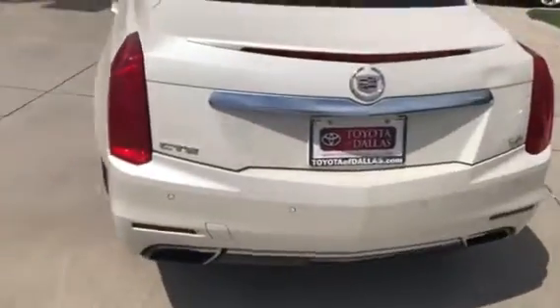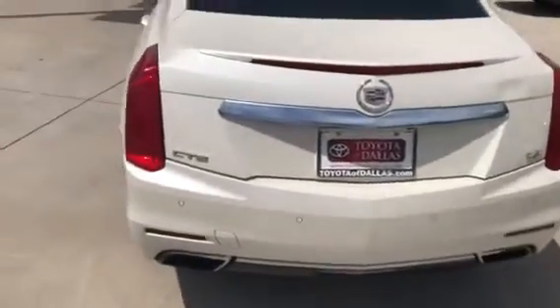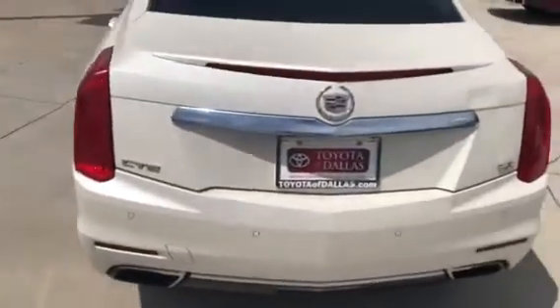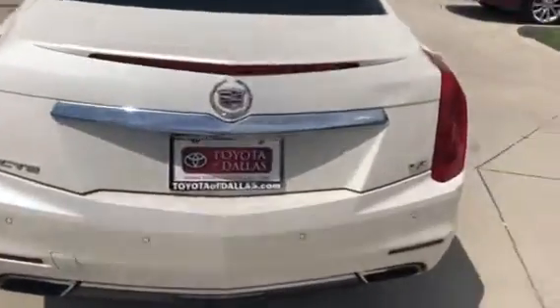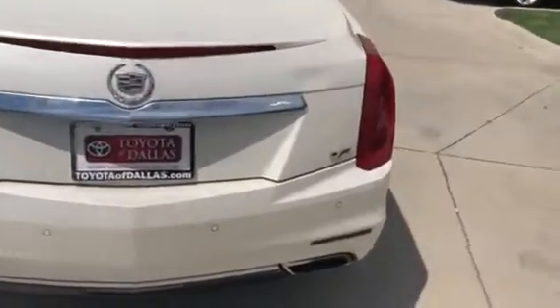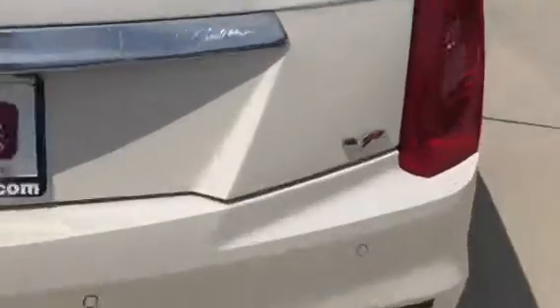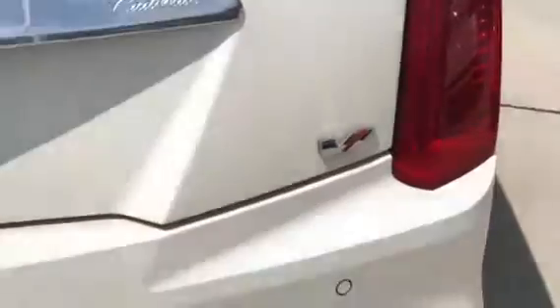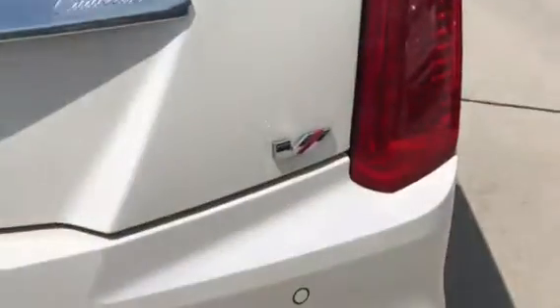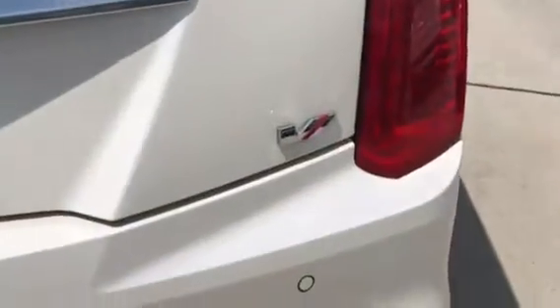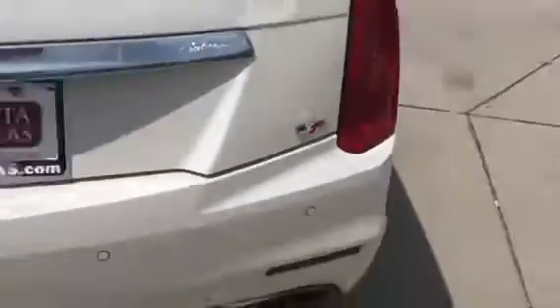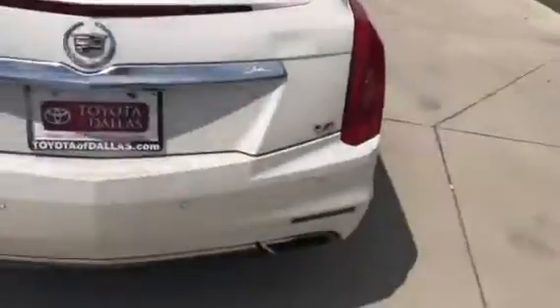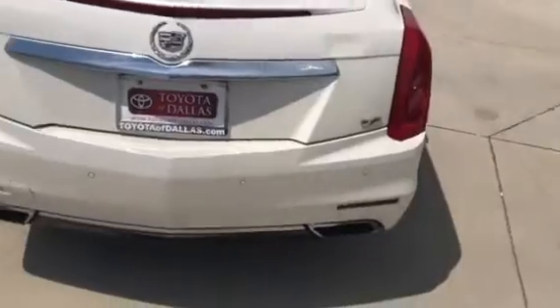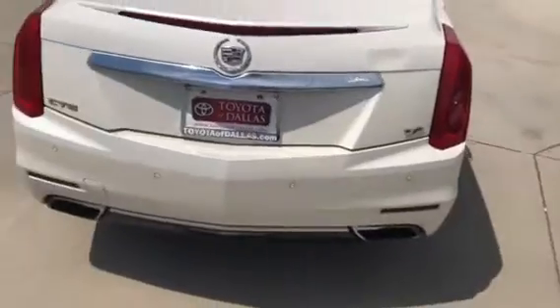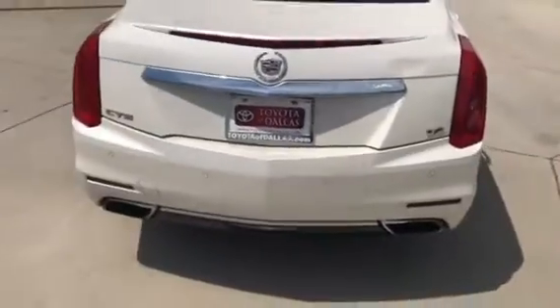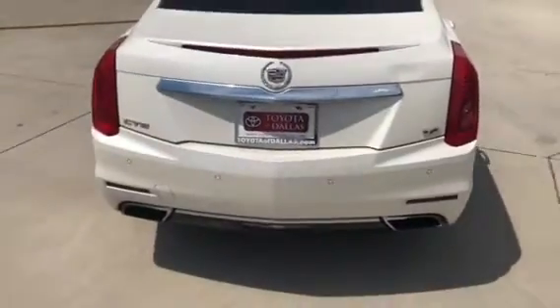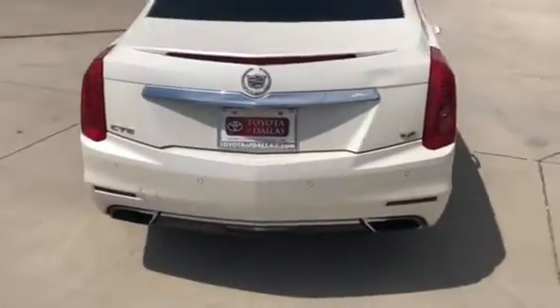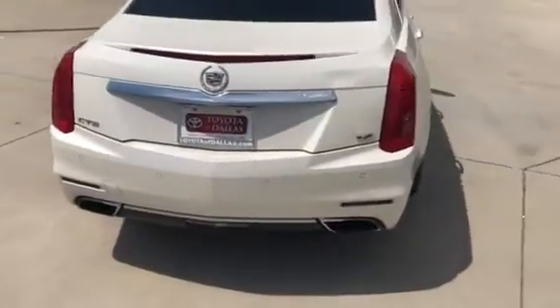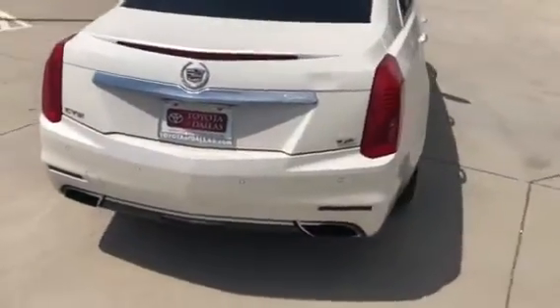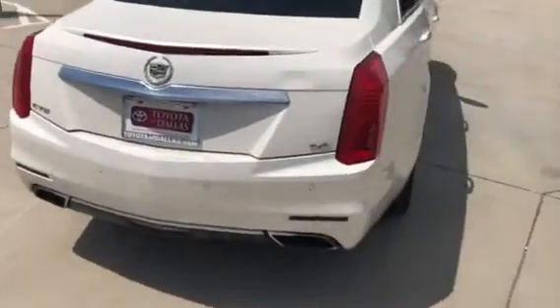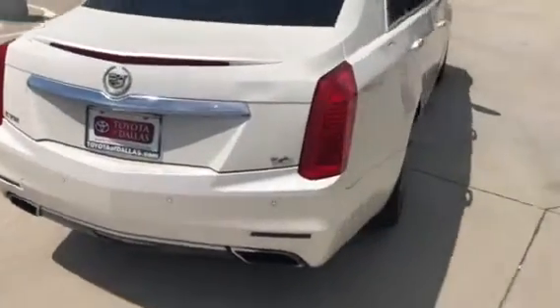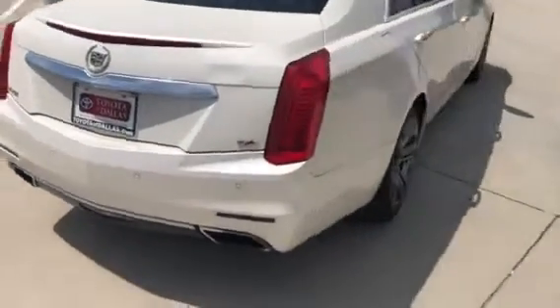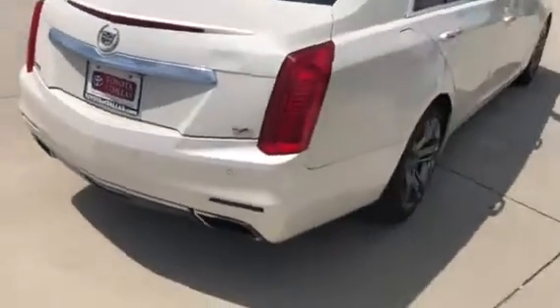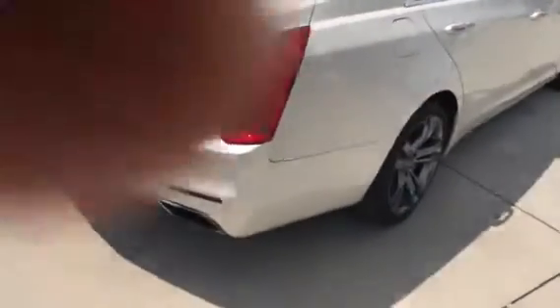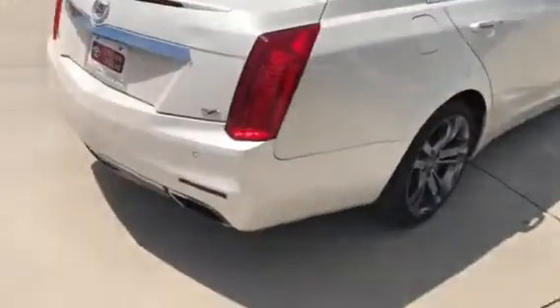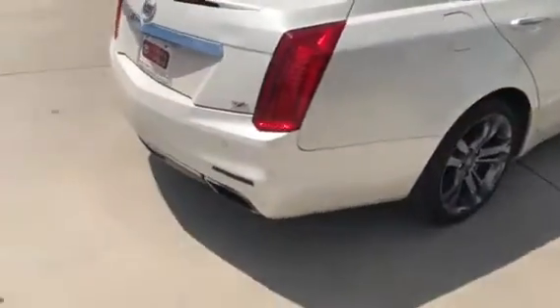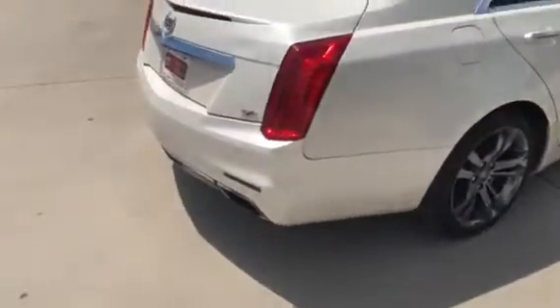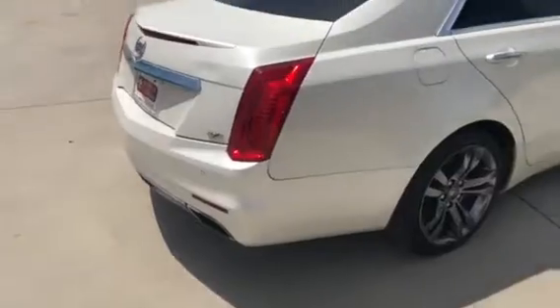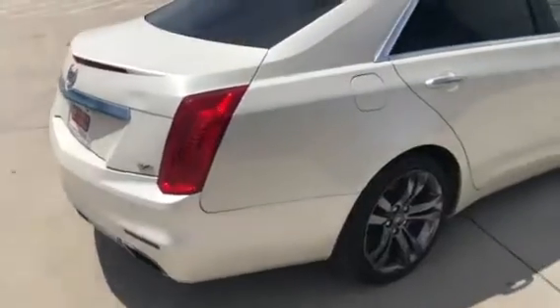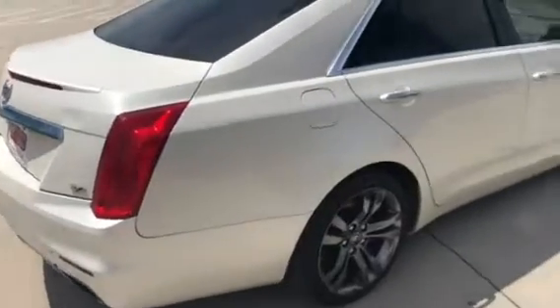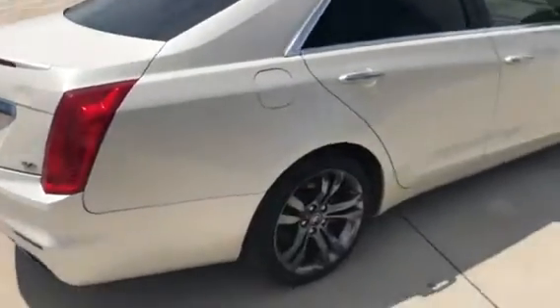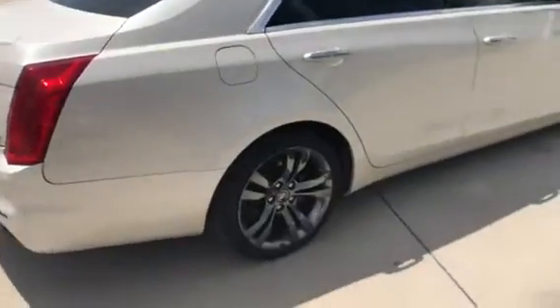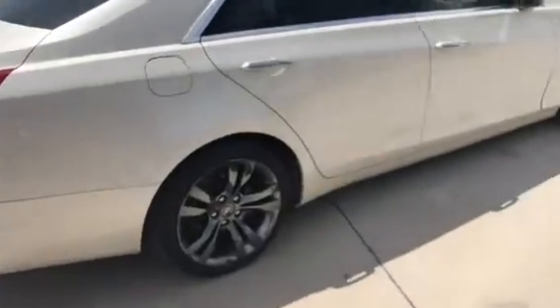This is the CTS-V. It does have your parking sensors in the front and rear bumpers.